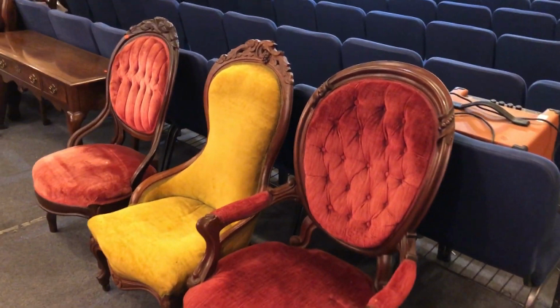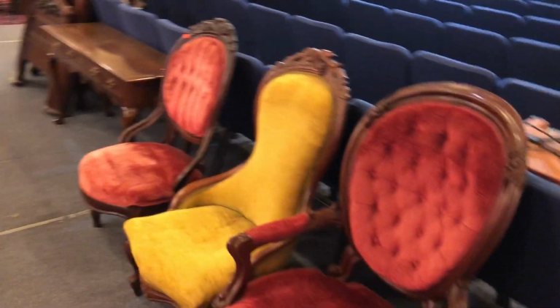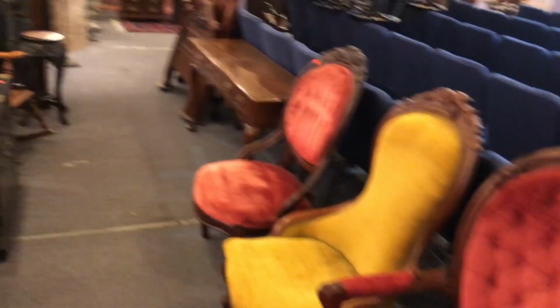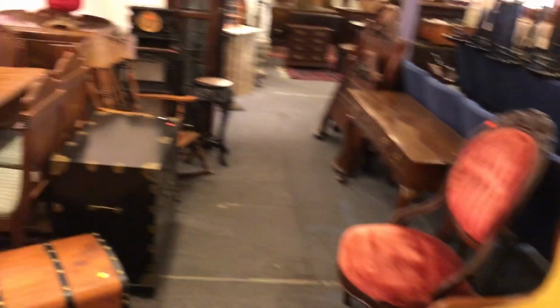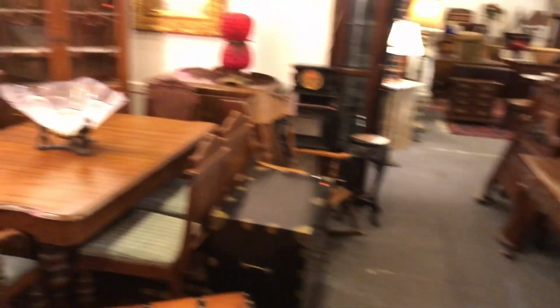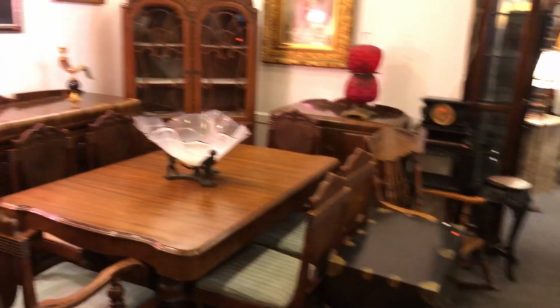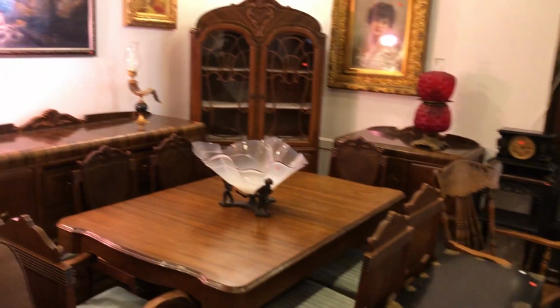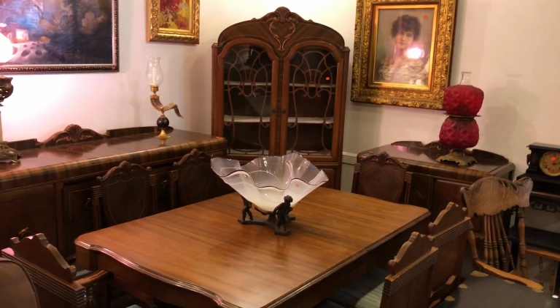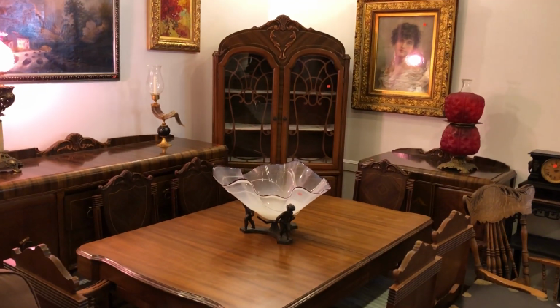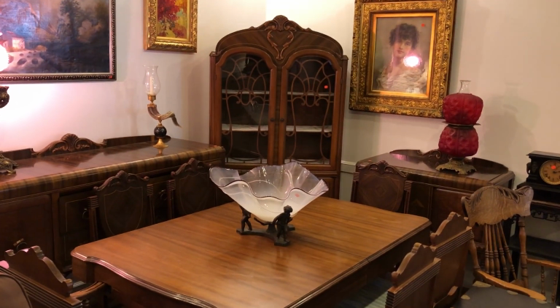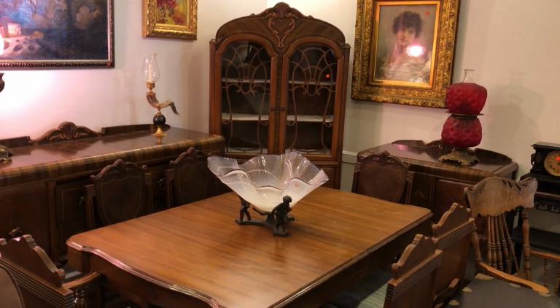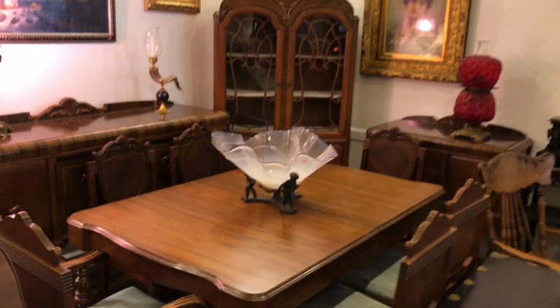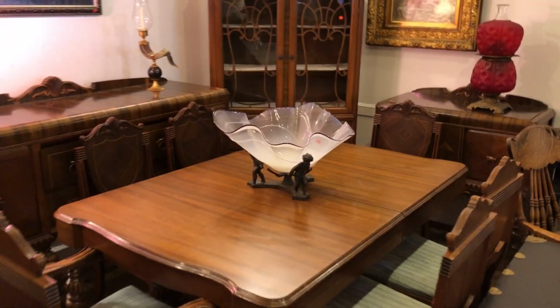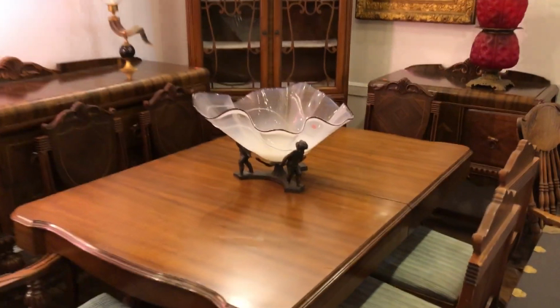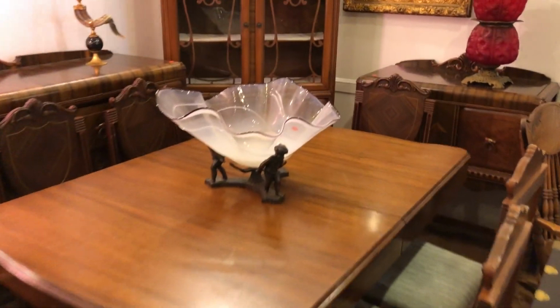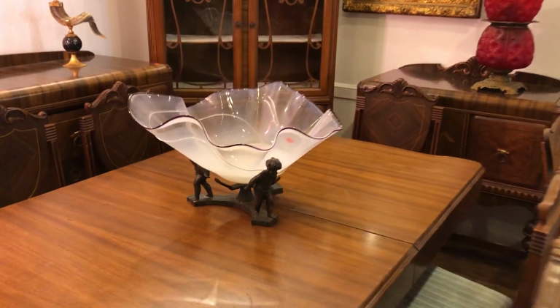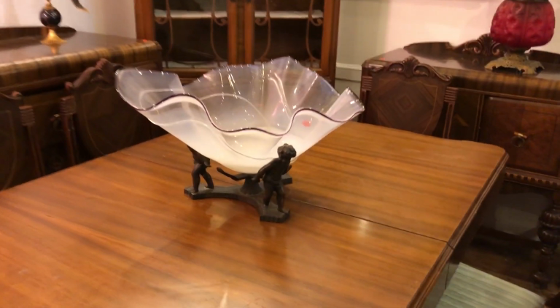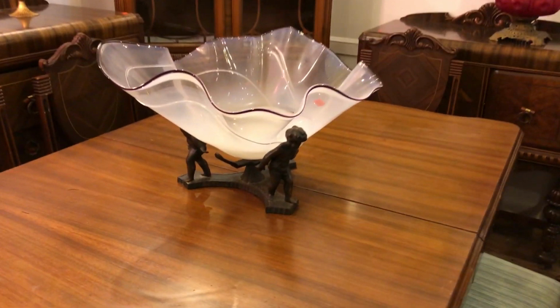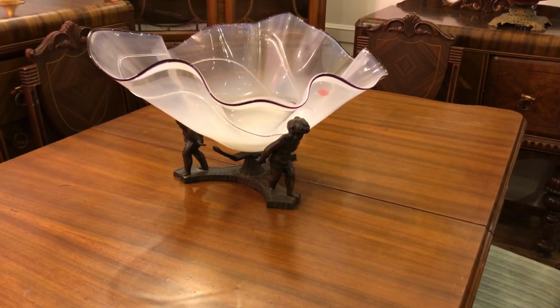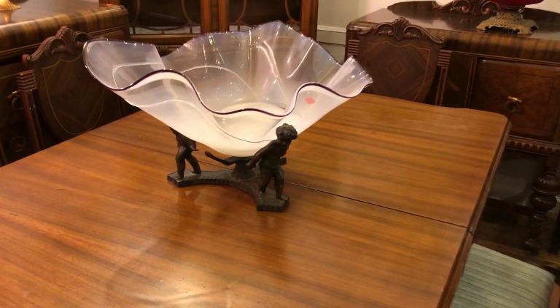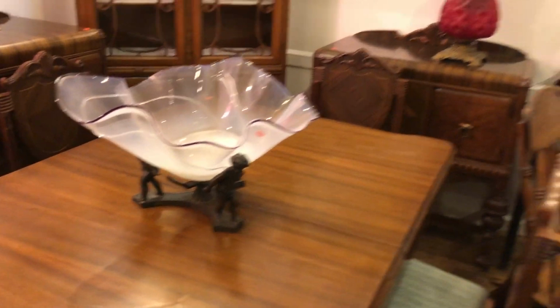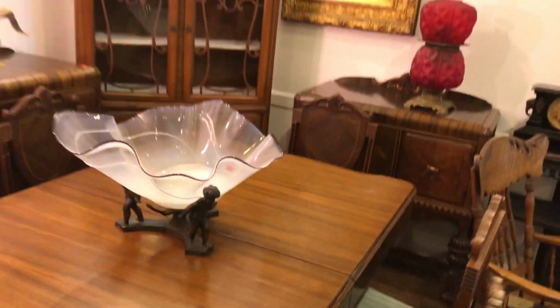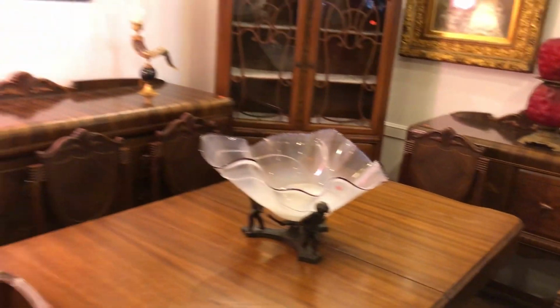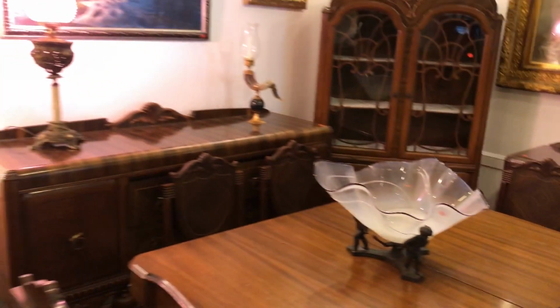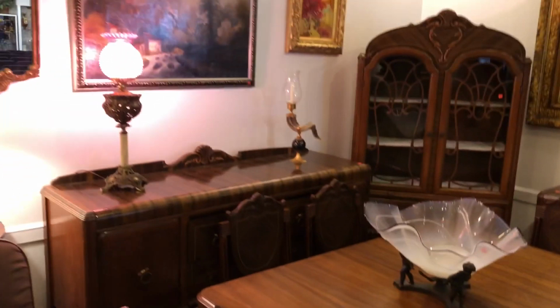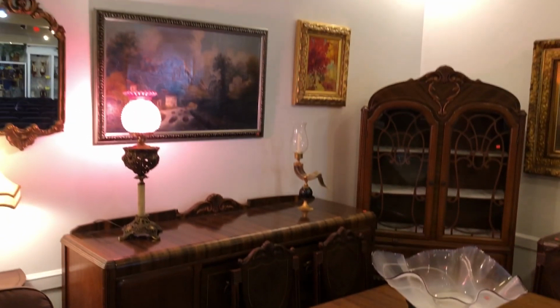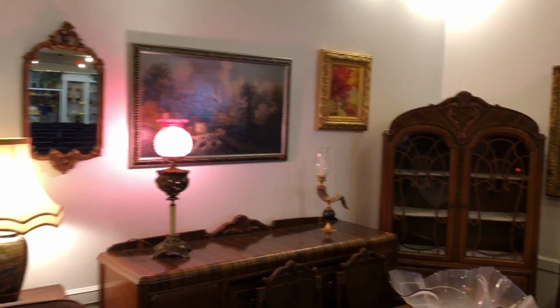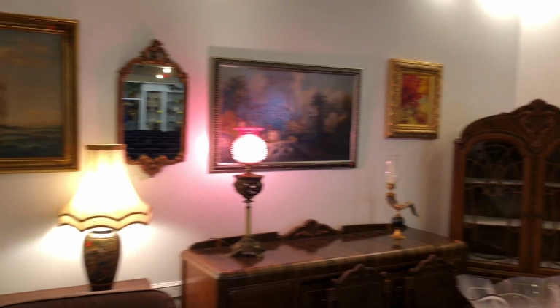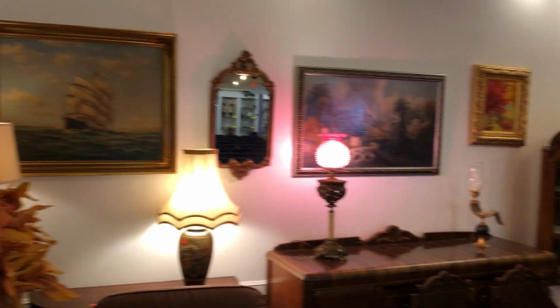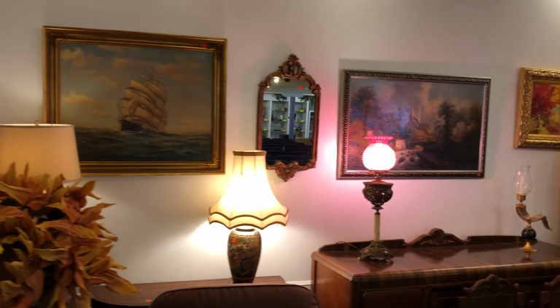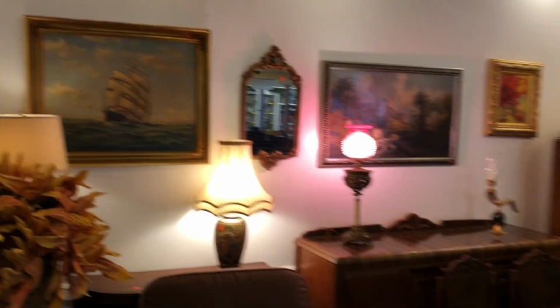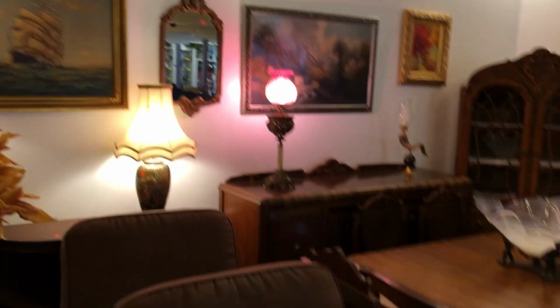There's some nice Victorian furnishing and there's a beautiful Art Deco dining room set. And look at this gorgeous centerpiece — absolutely gorgeous, amazing. Some oil lamps and more prints and pictures.